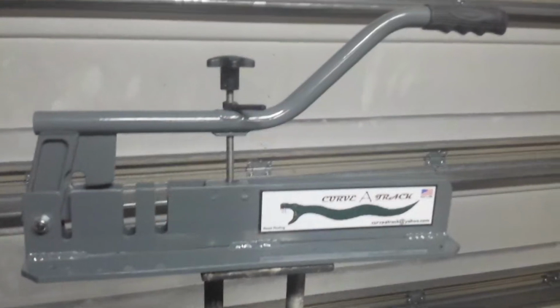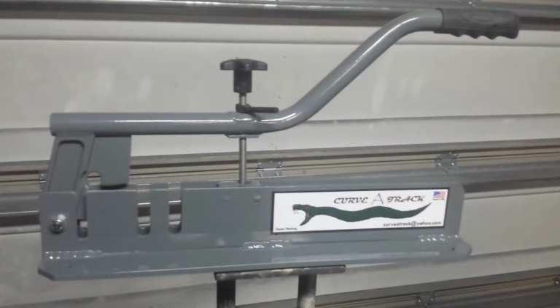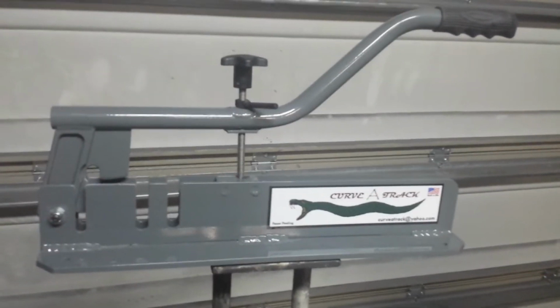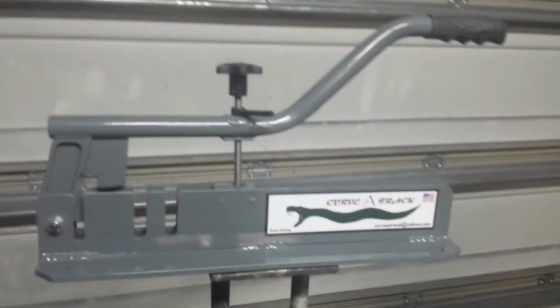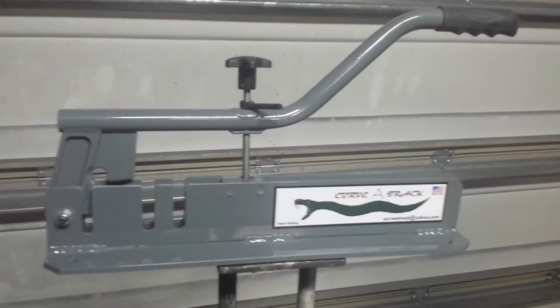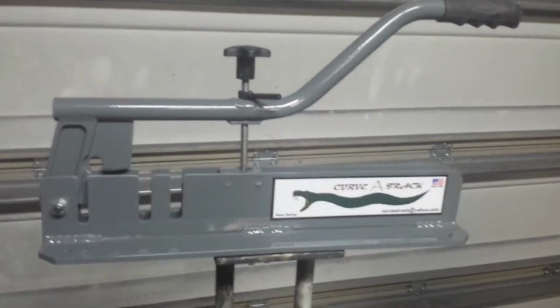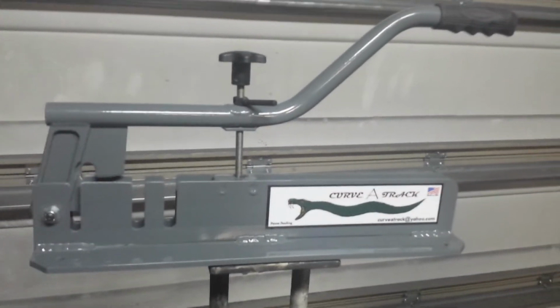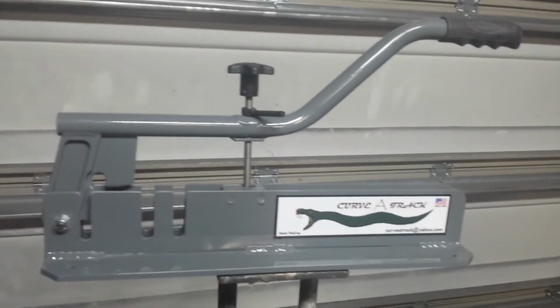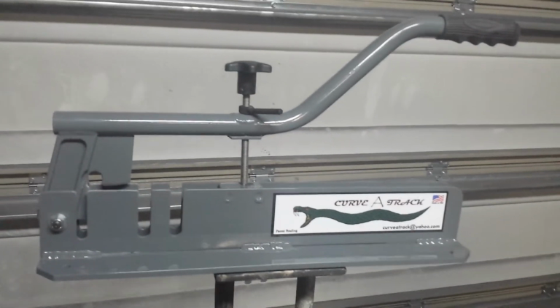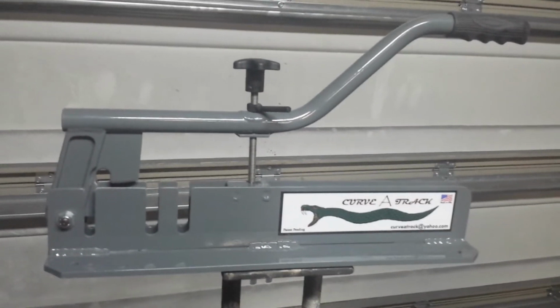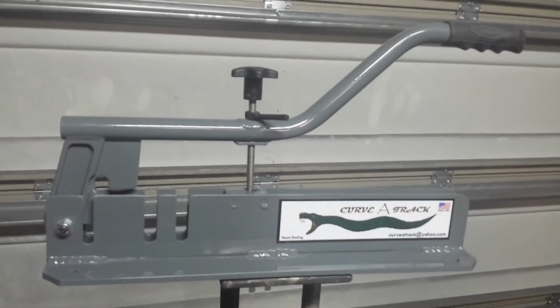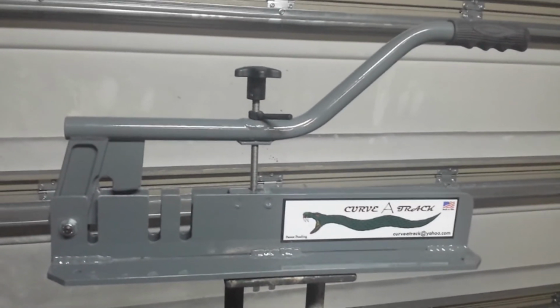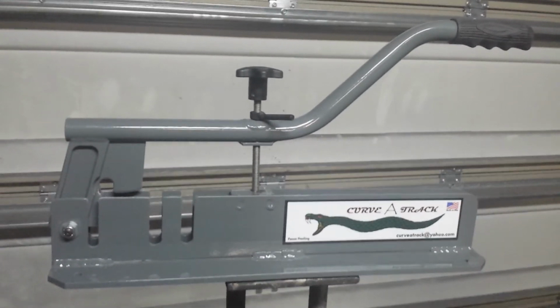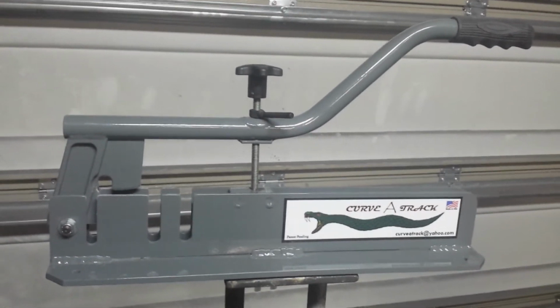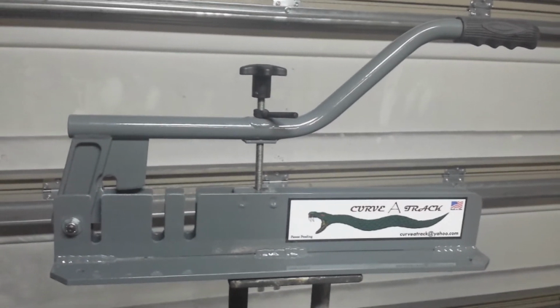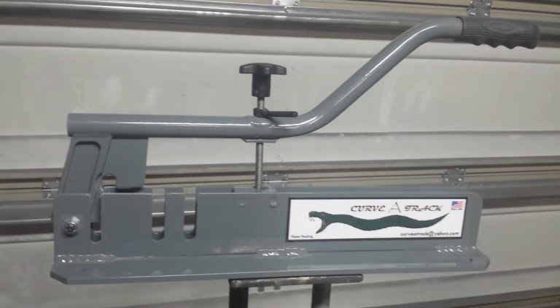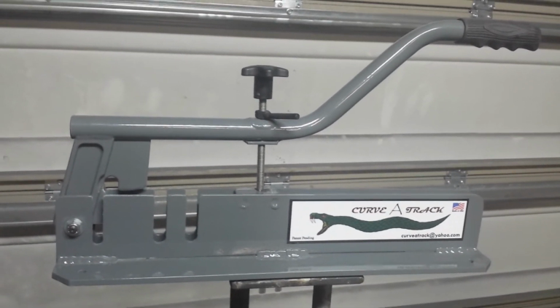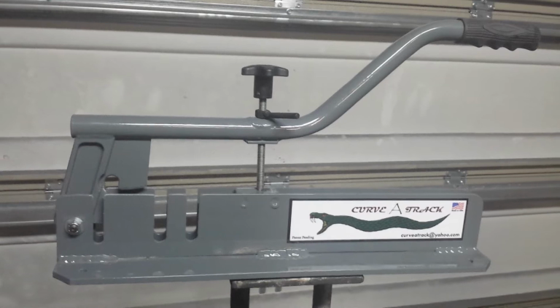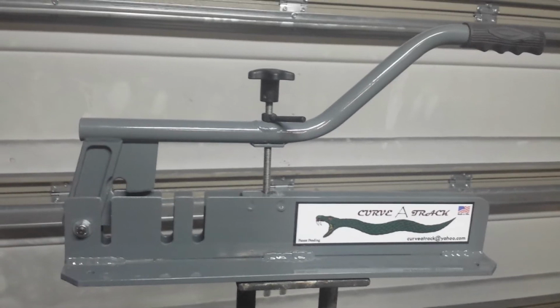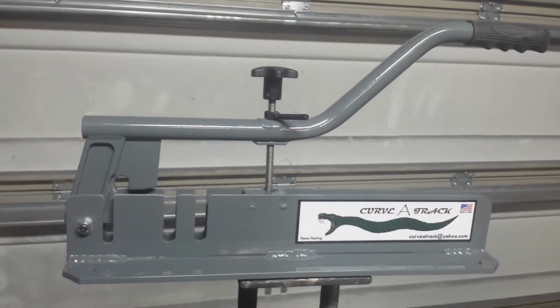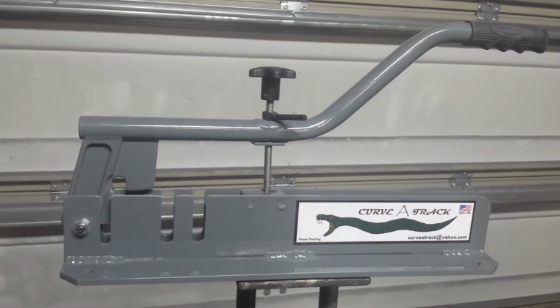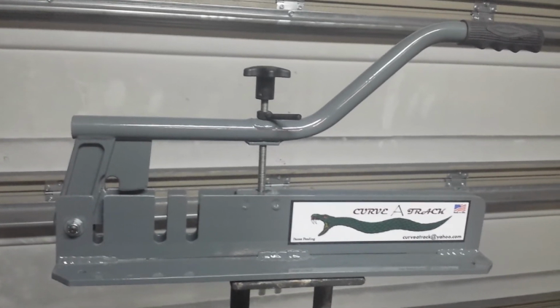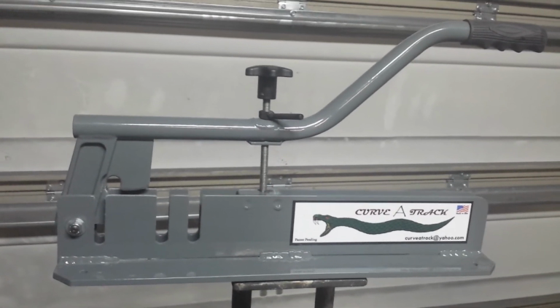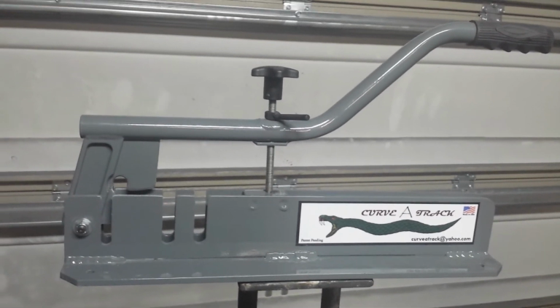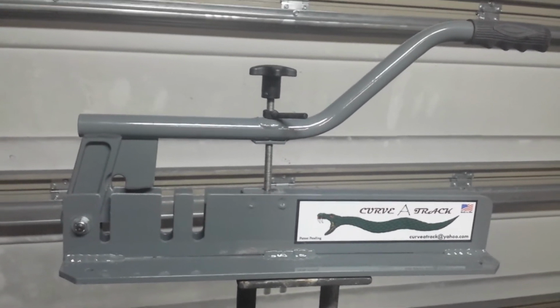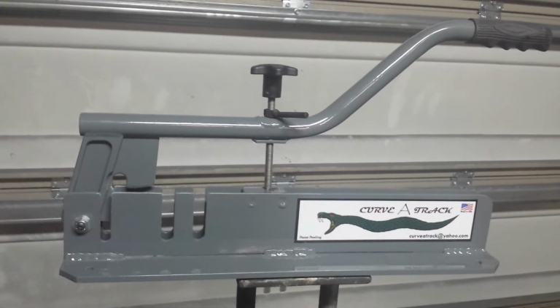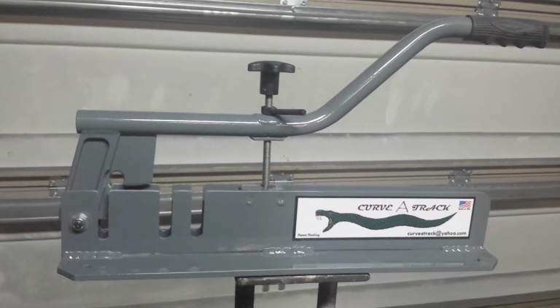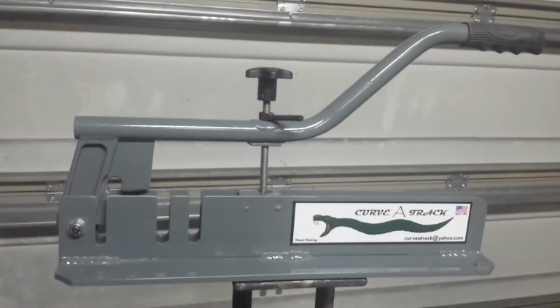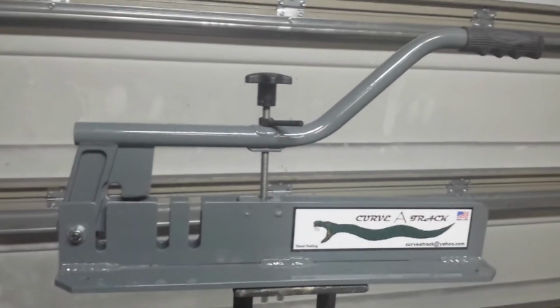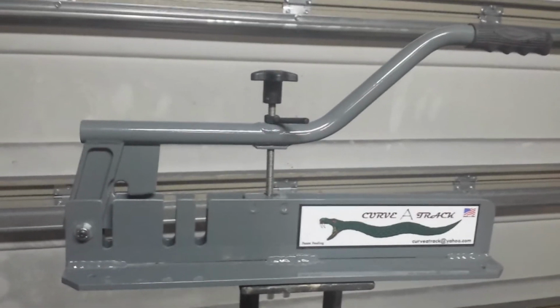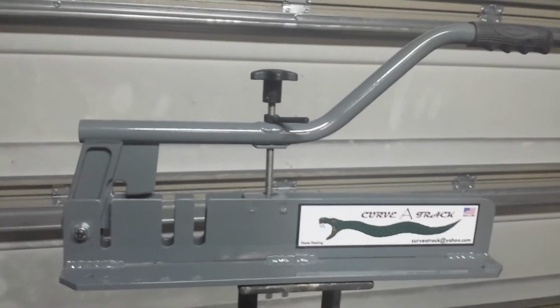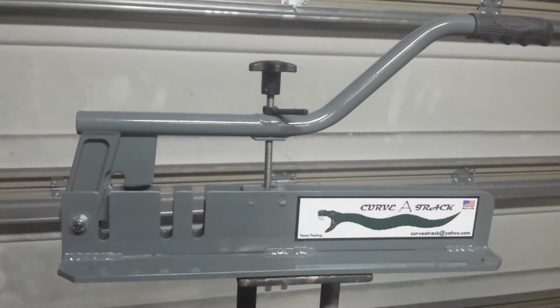Here we have our track bender. This track bender allows you to bend two and a half or three five-eighths track.